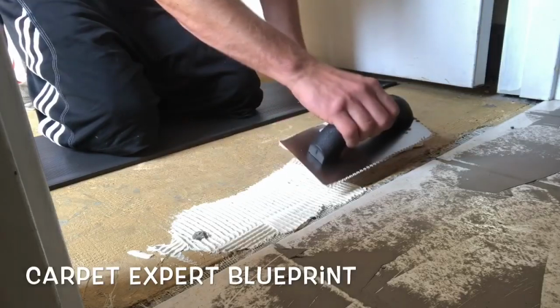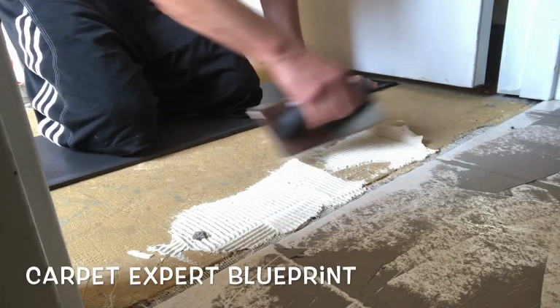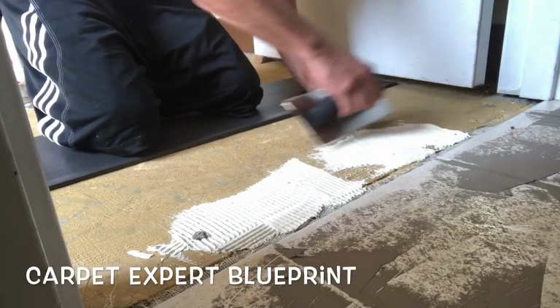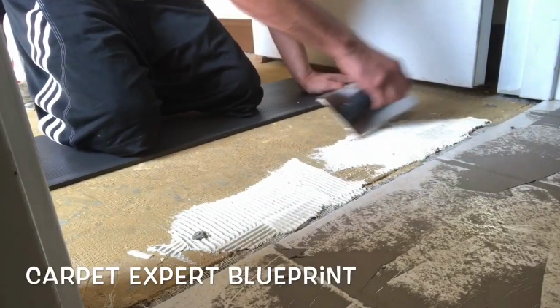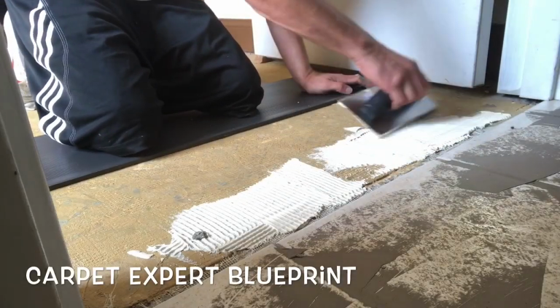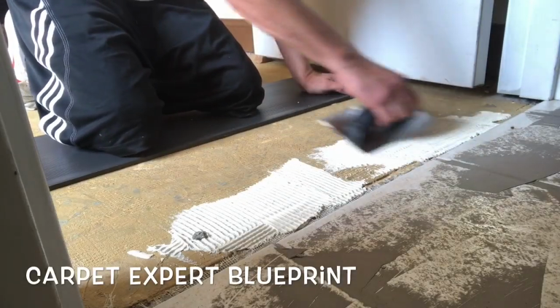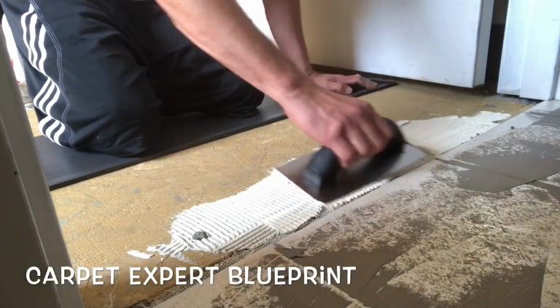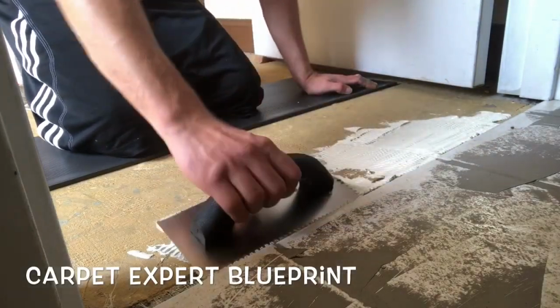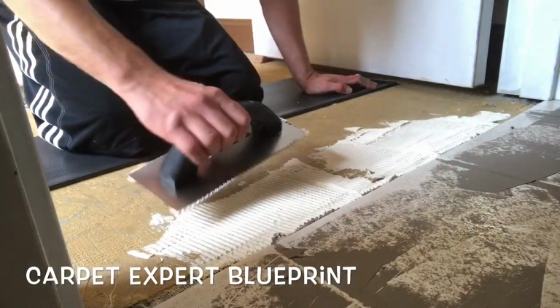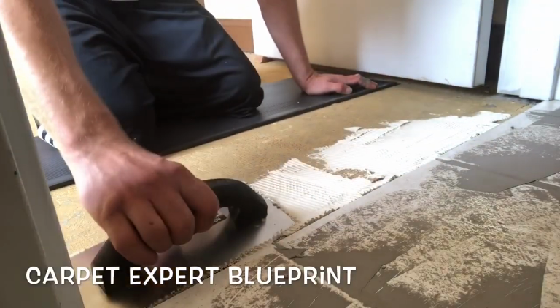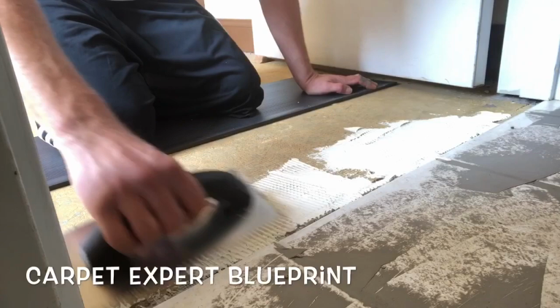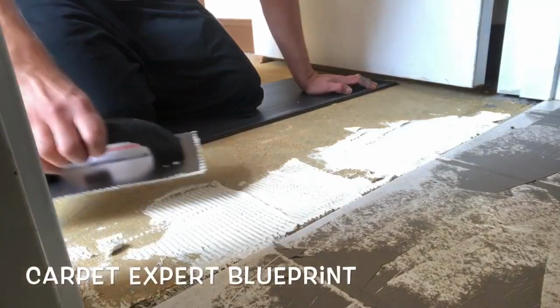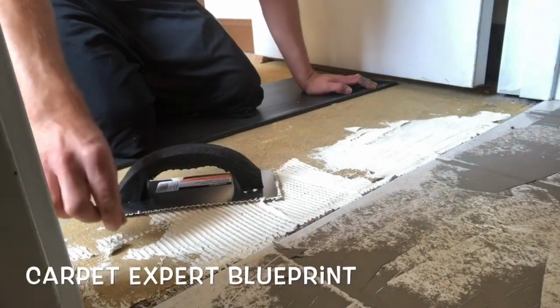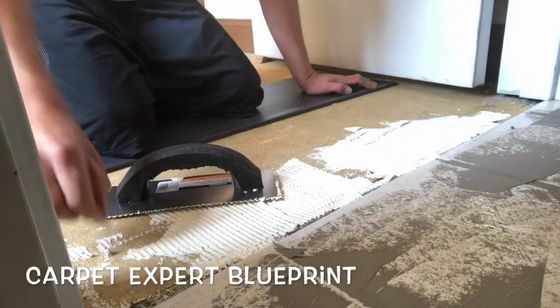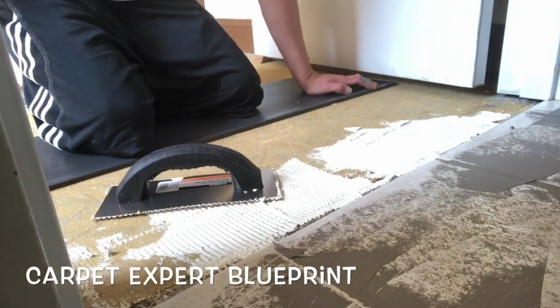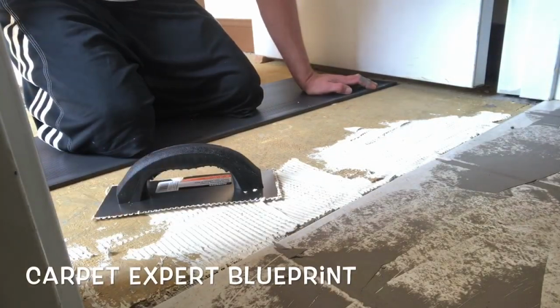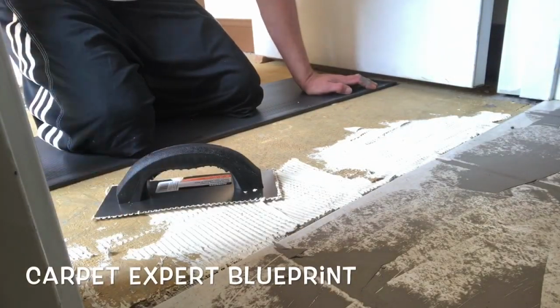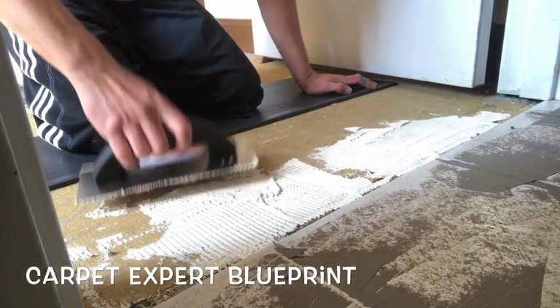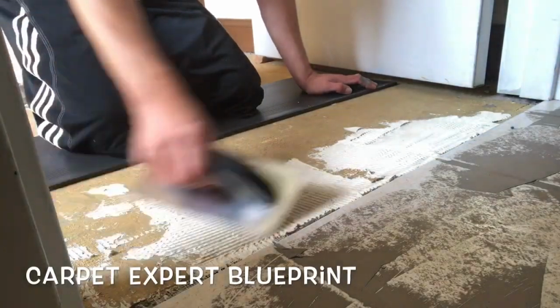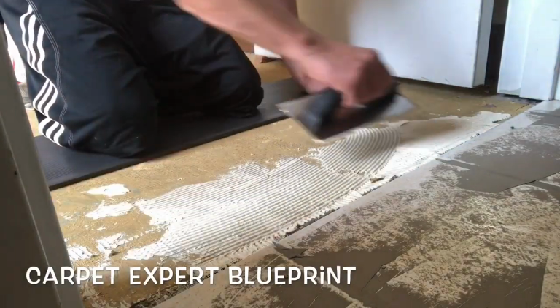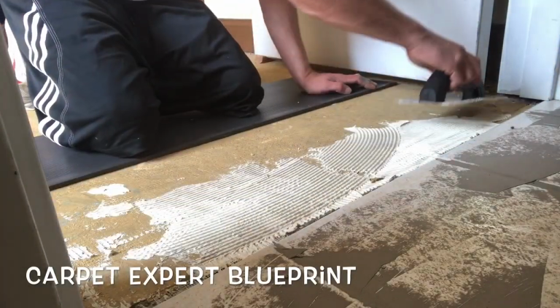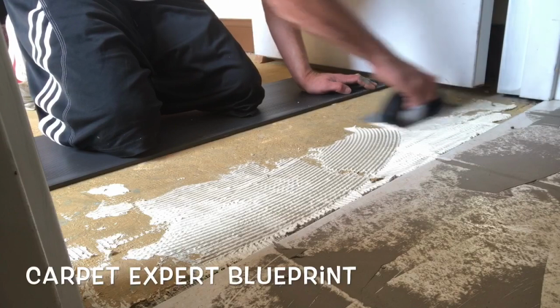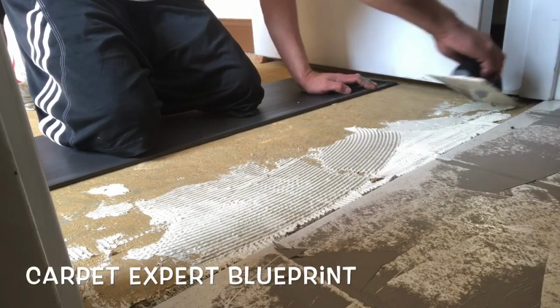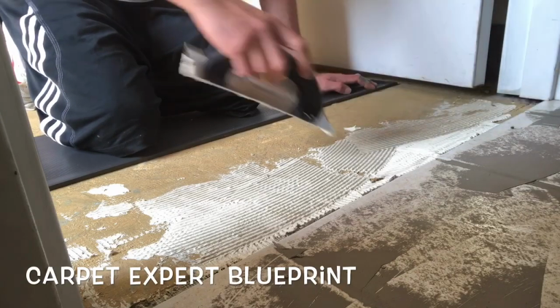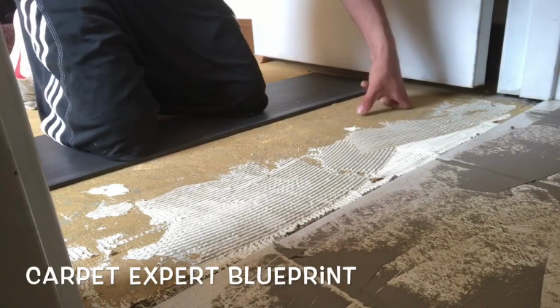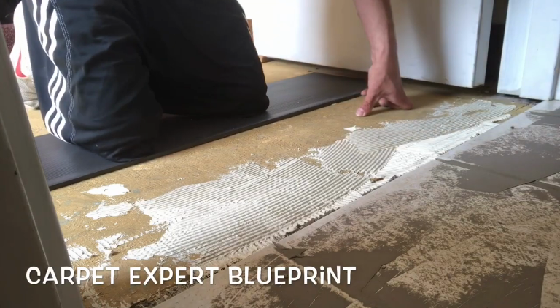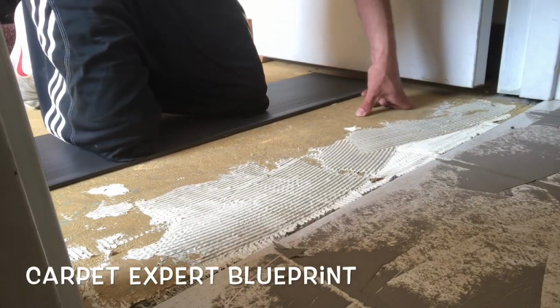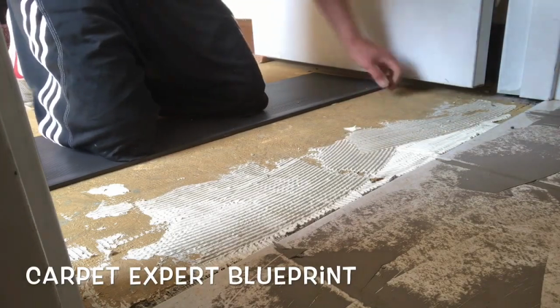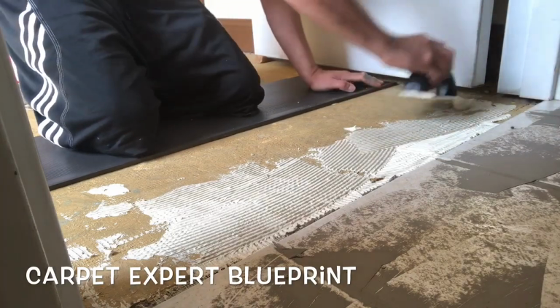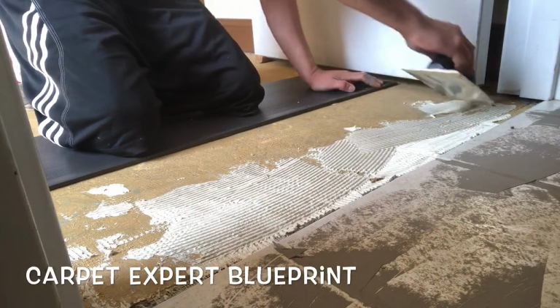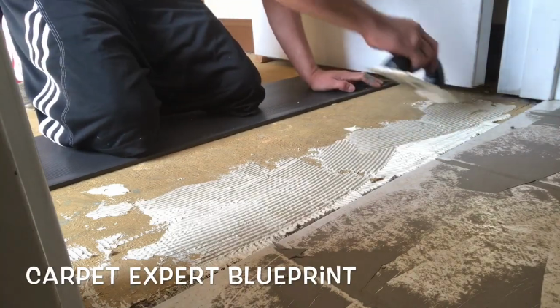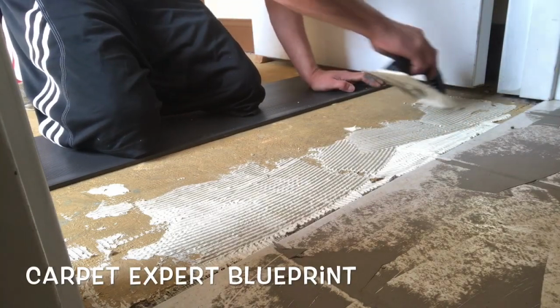Just using my trowel to go ahead and butter in that section to get everything good to go, set the ramp in, and then typical curing time is a handful of hours — that stuff gets tacky and we are ready to set it in.